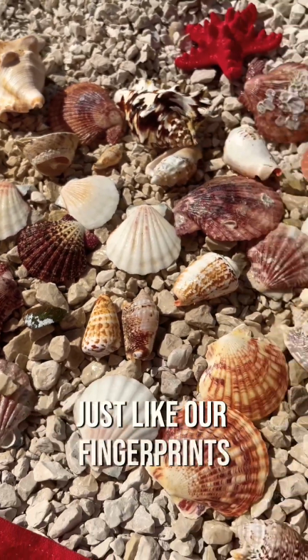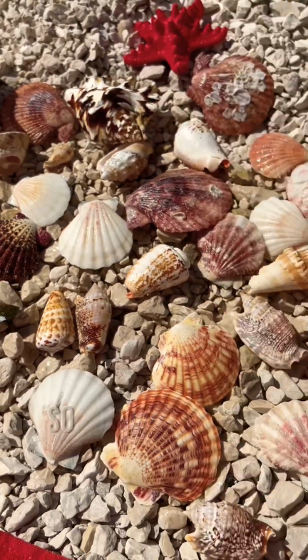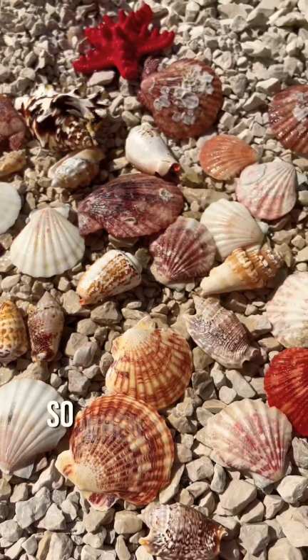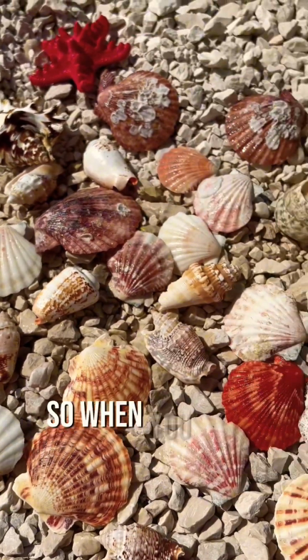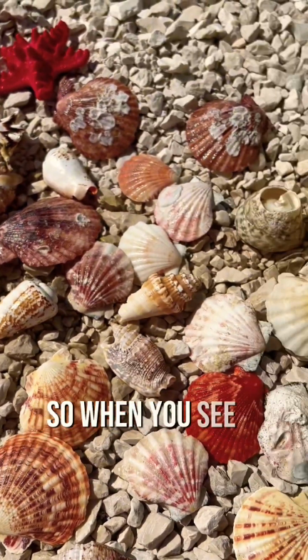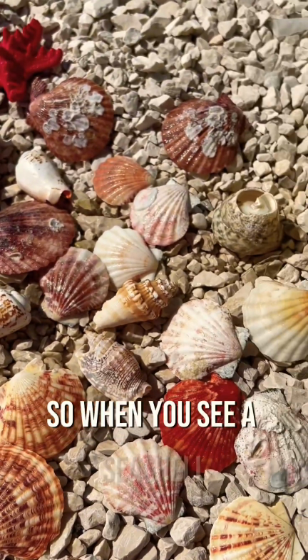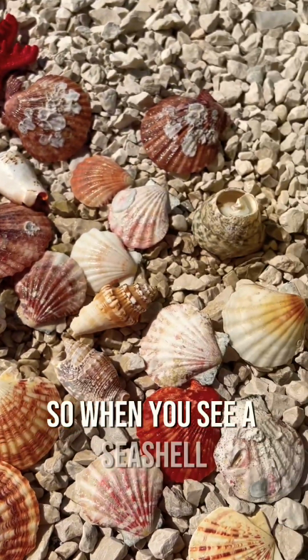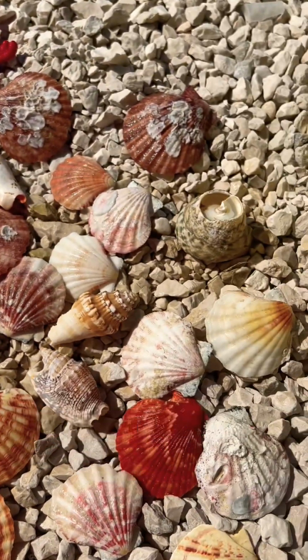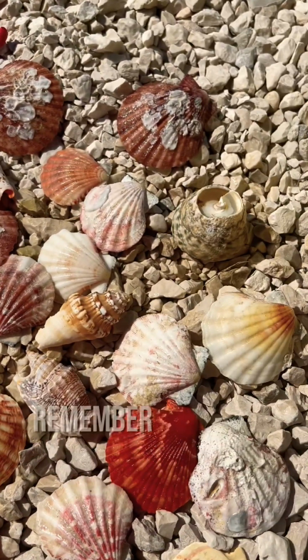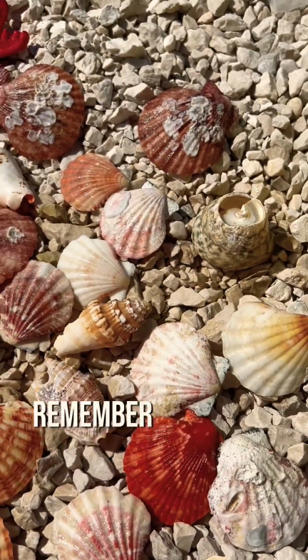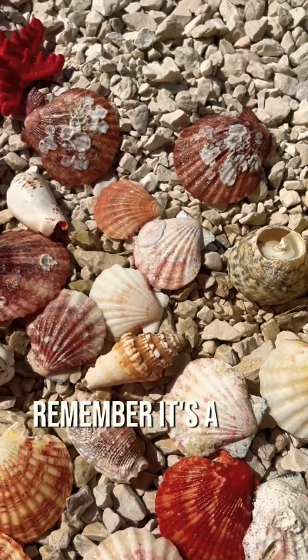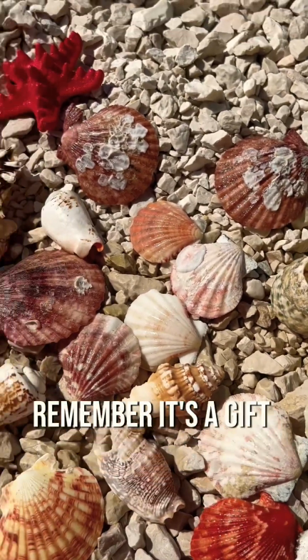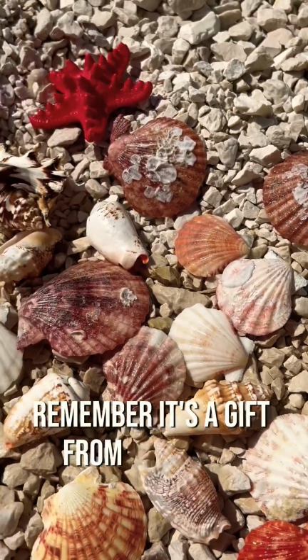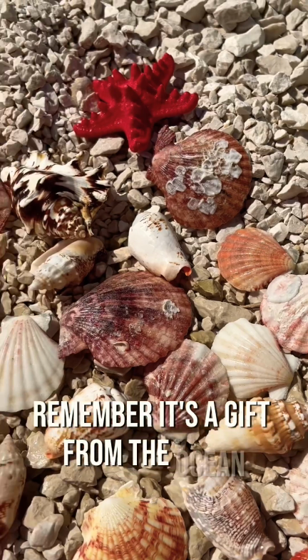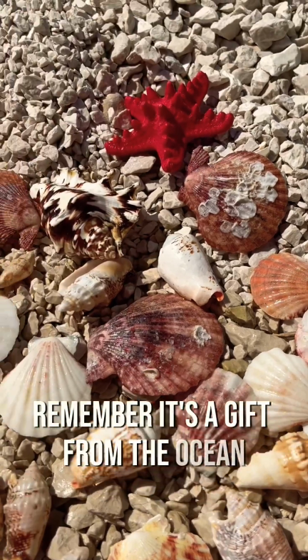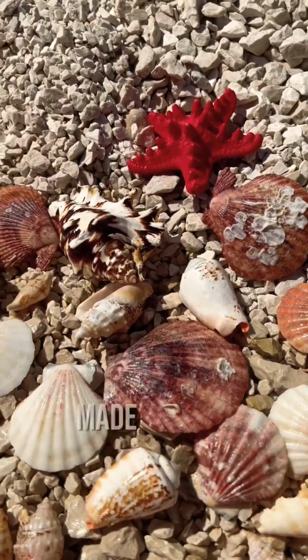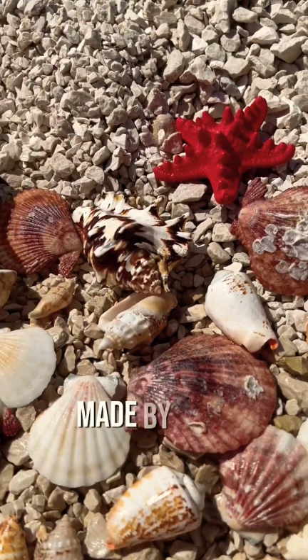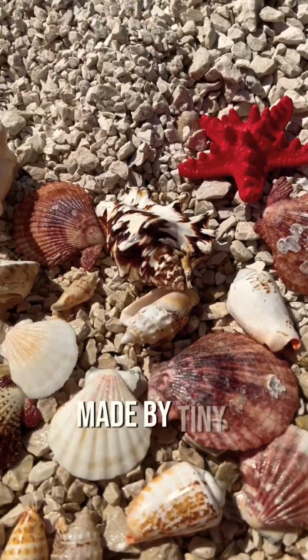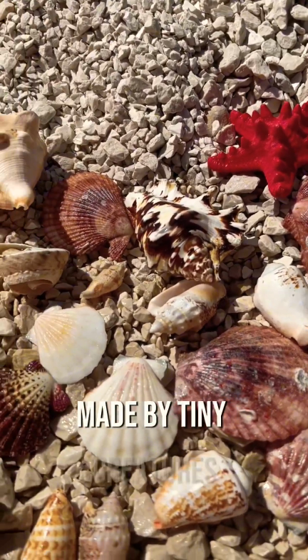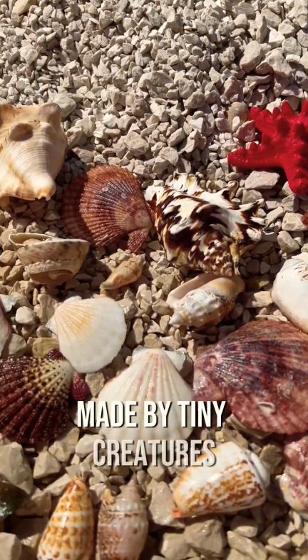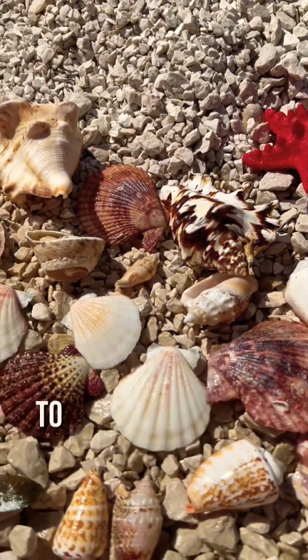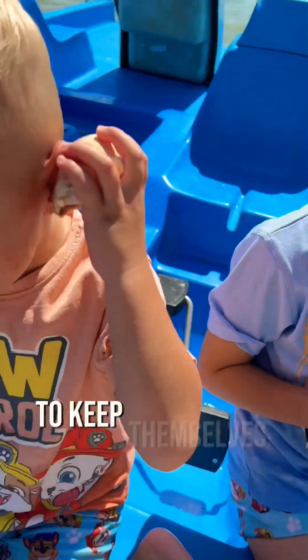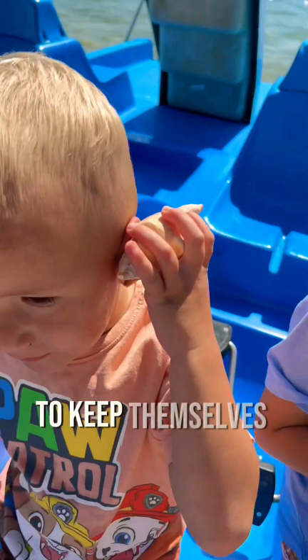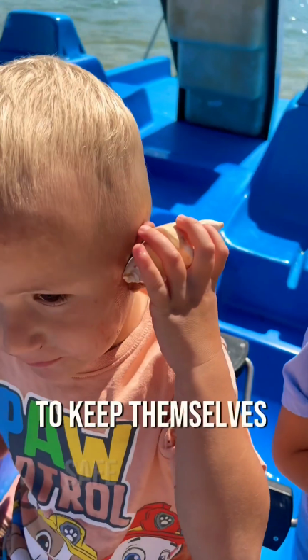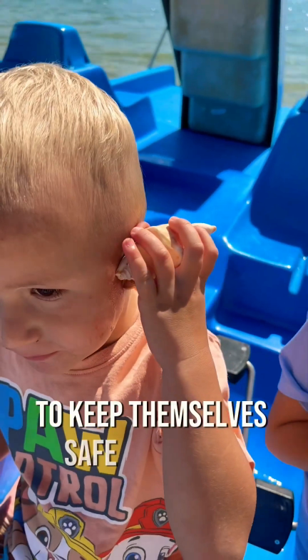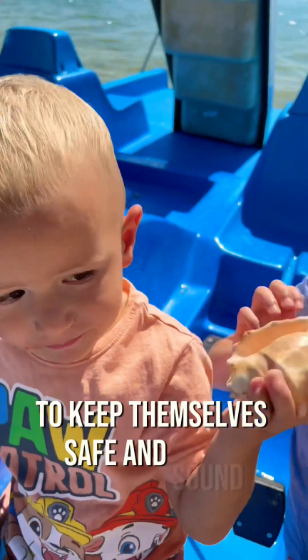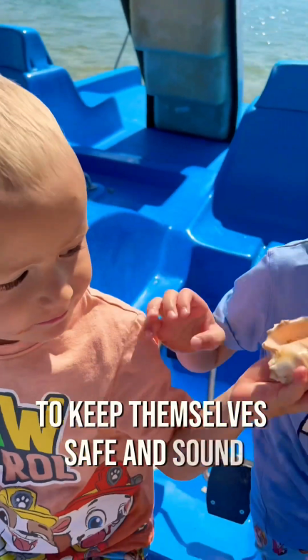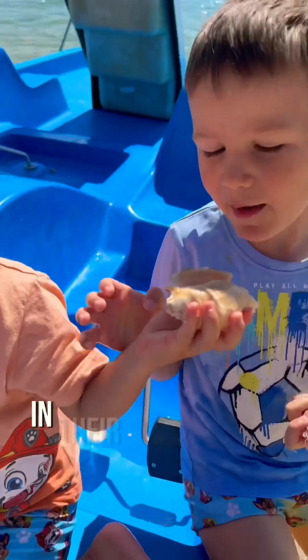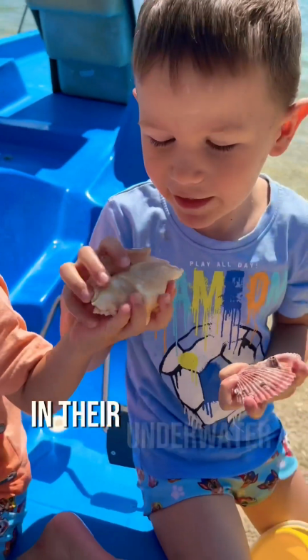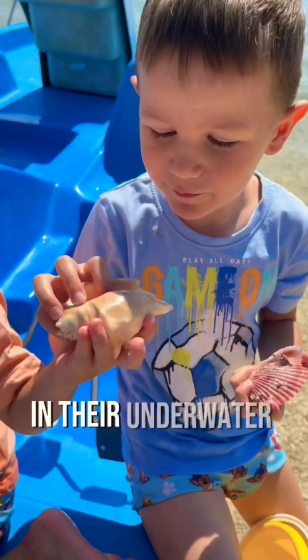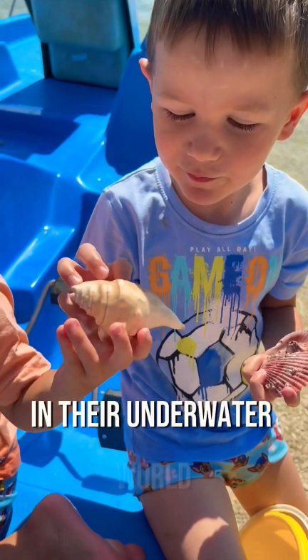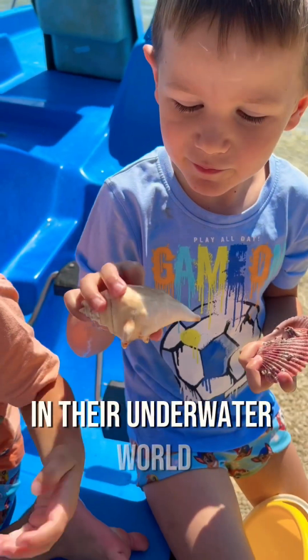So when you see a seashell, remember it's a gift from the ocean, made by tiny creatures to keep themselves safe and sound in their underwater world.